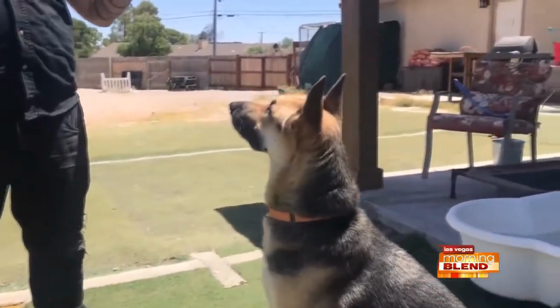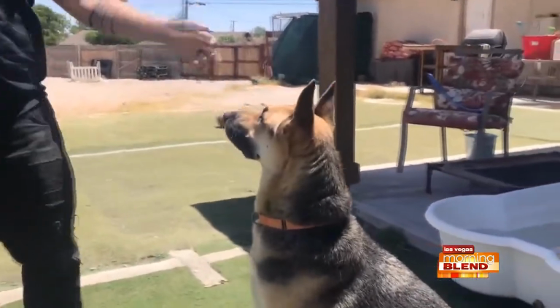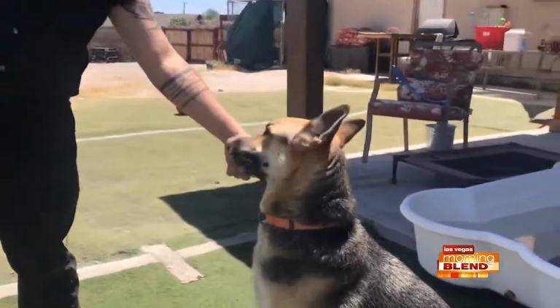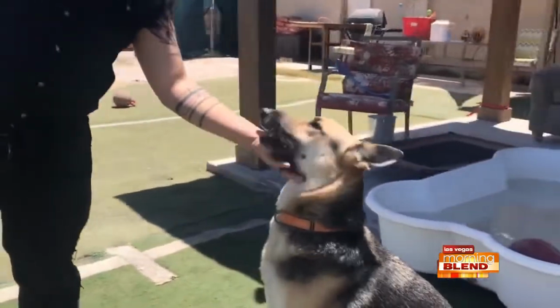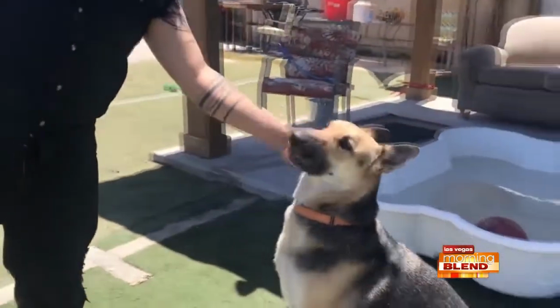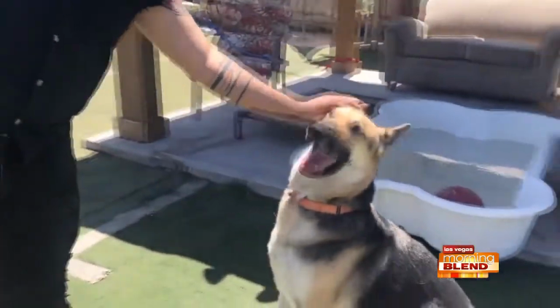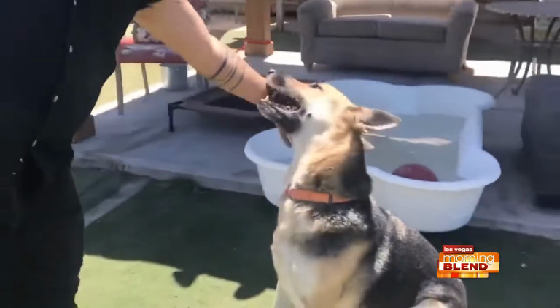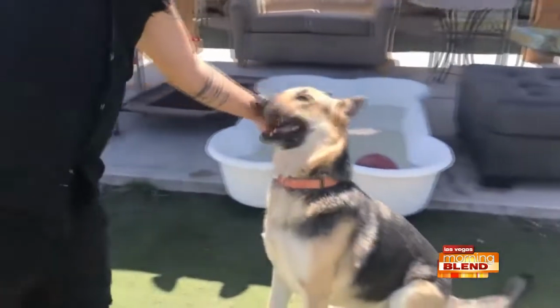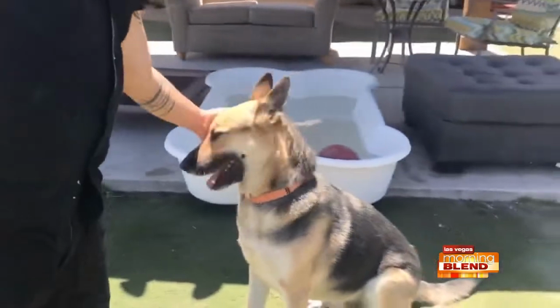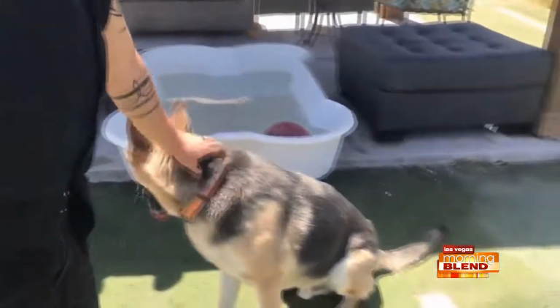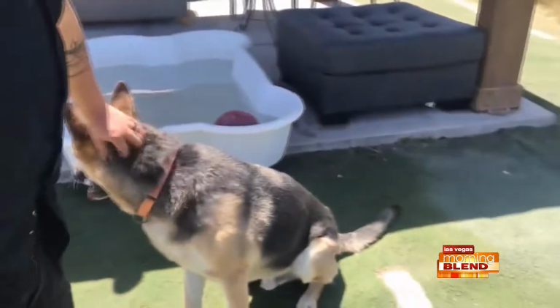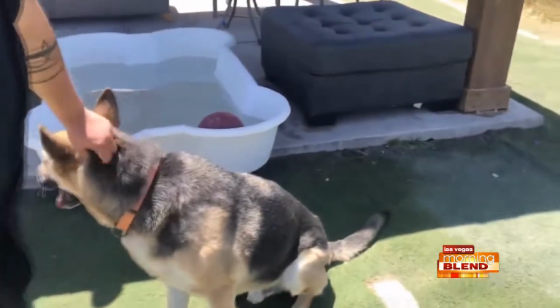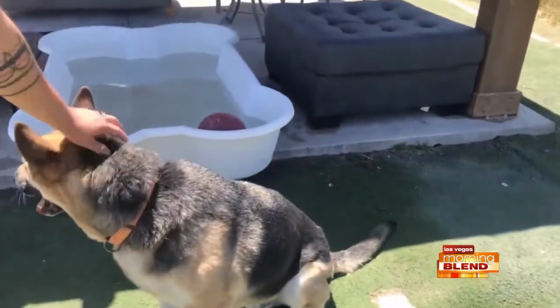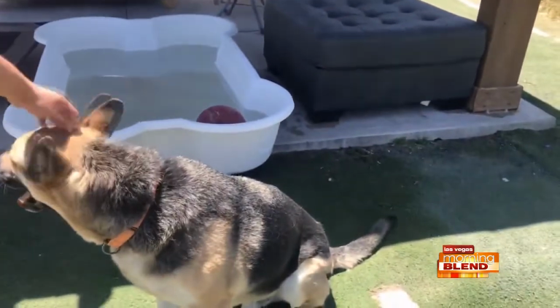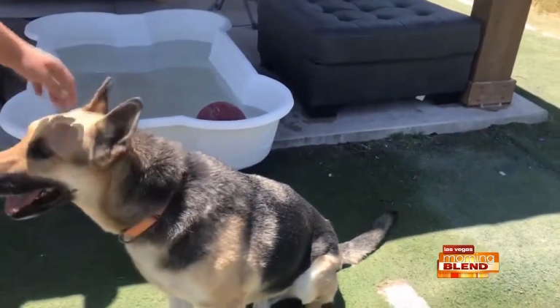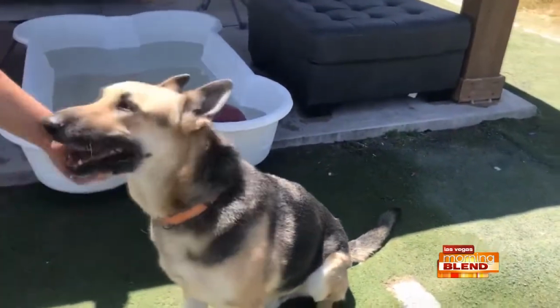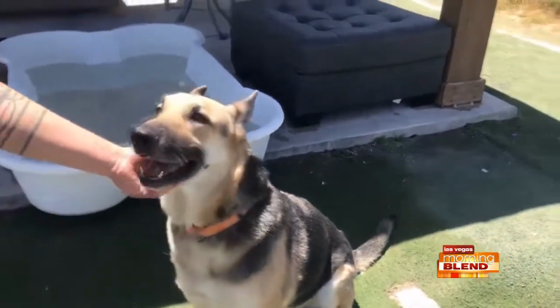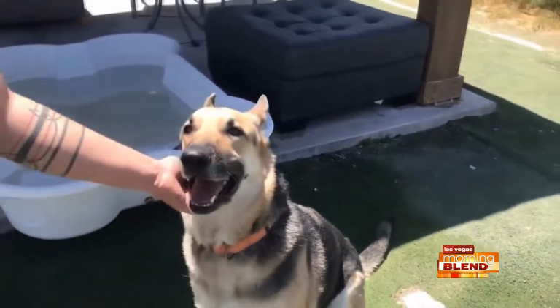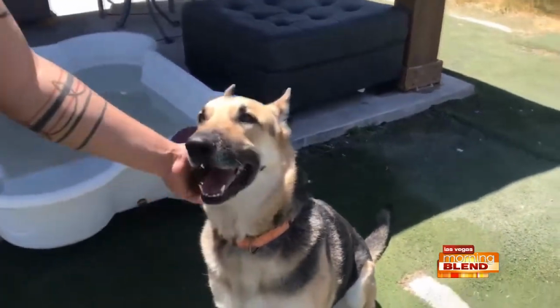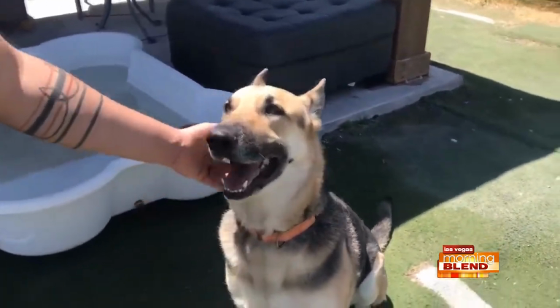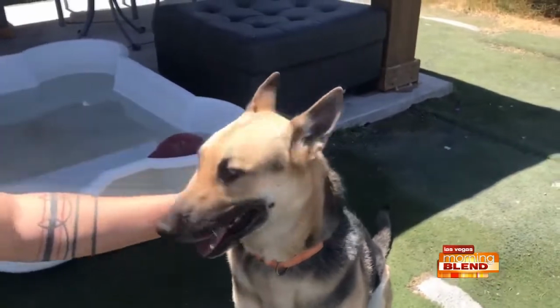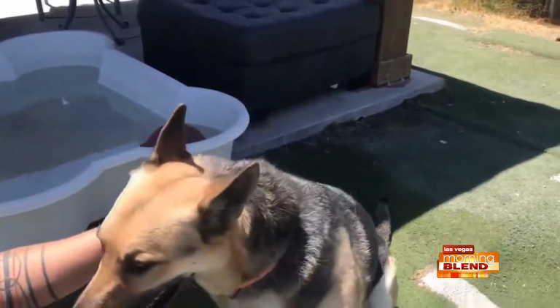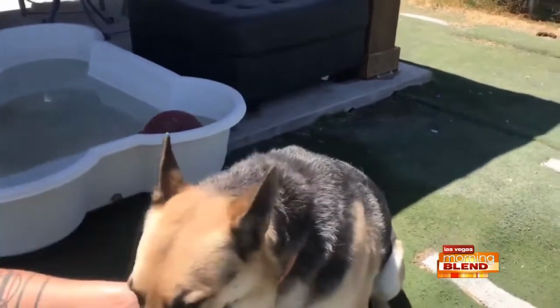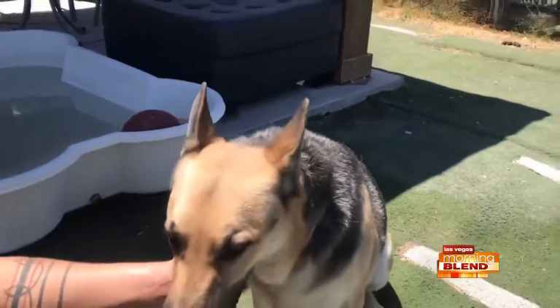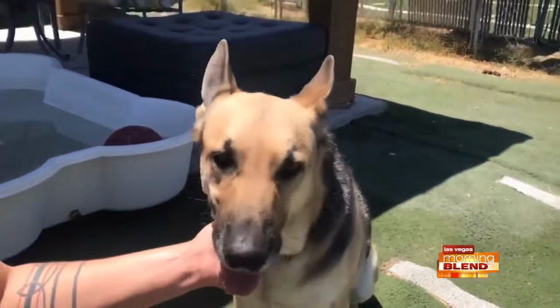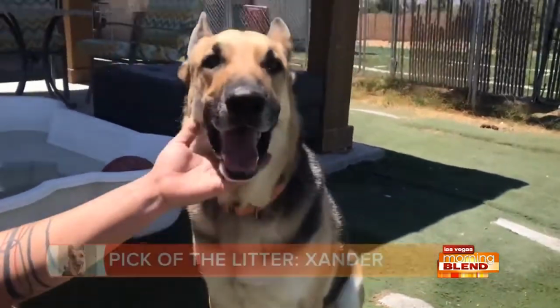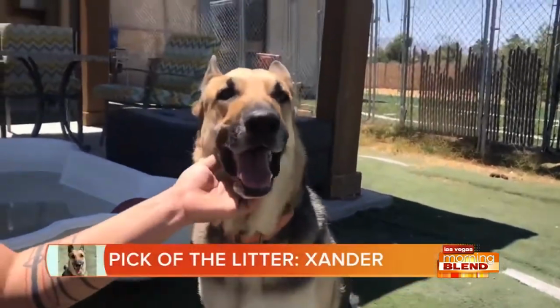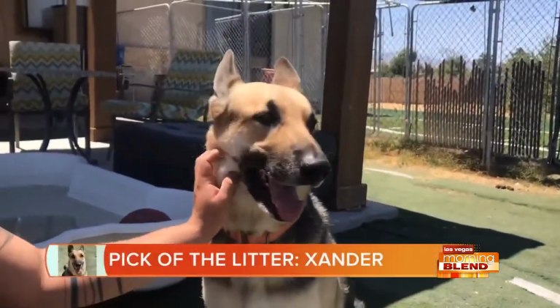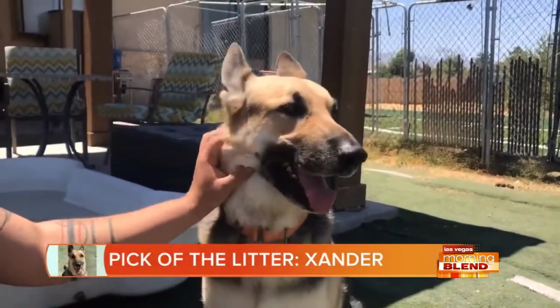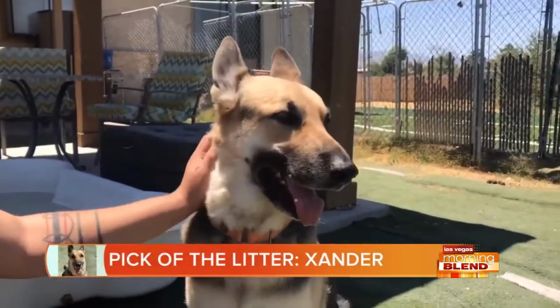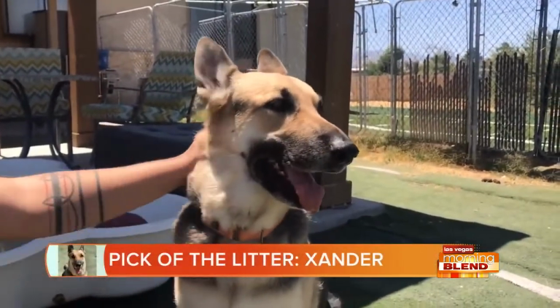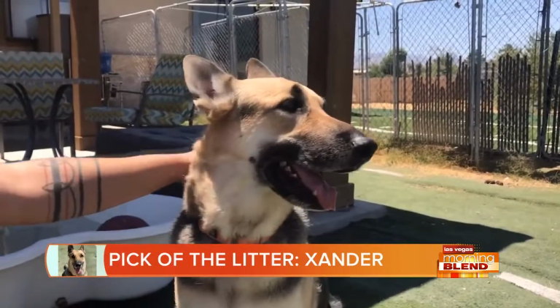Someone with GSD experience would be ideal, as he needs a strong leader. Best of all, he comes with an expert trainer who will help transition him into your home and a complimentary pet bed from Best Mattress if you make Xander's home yours.